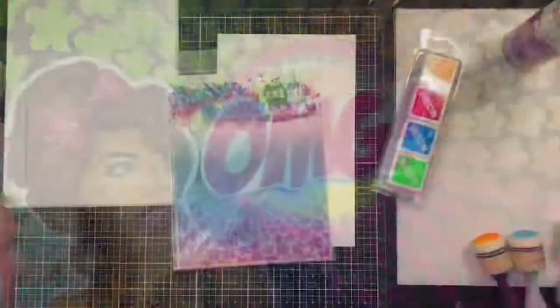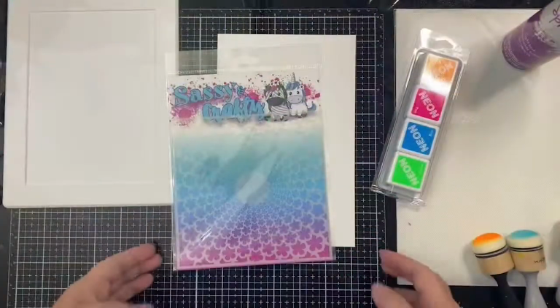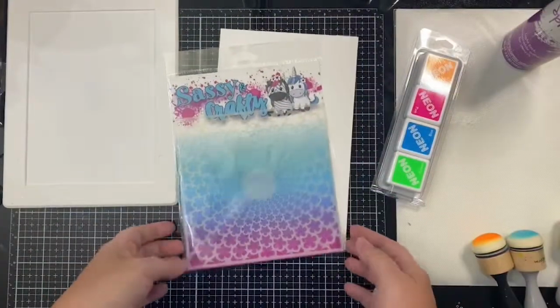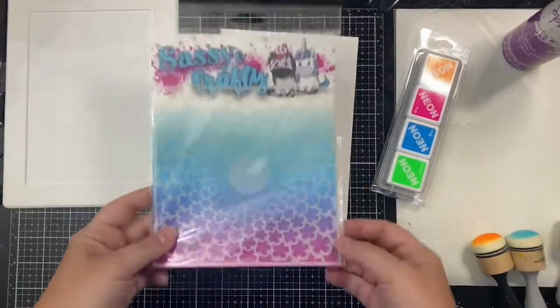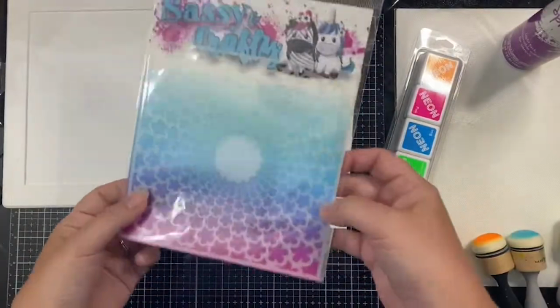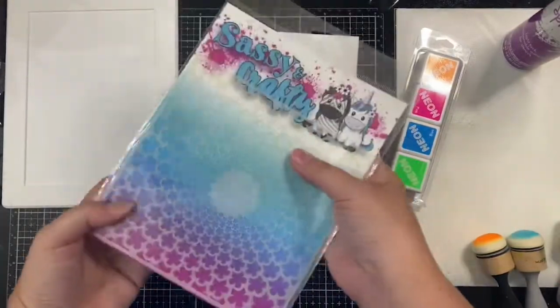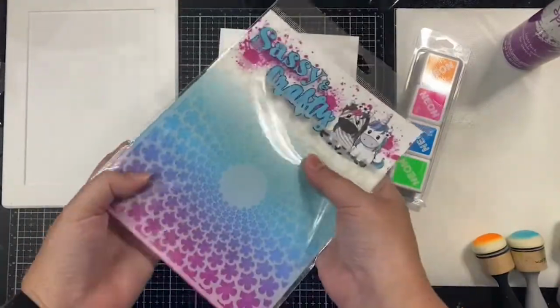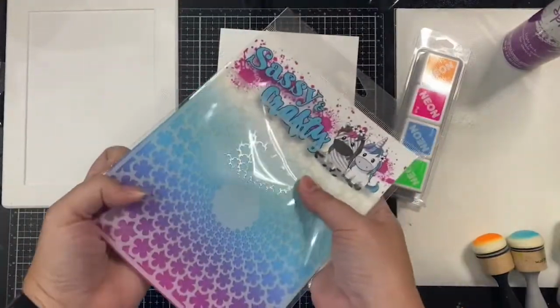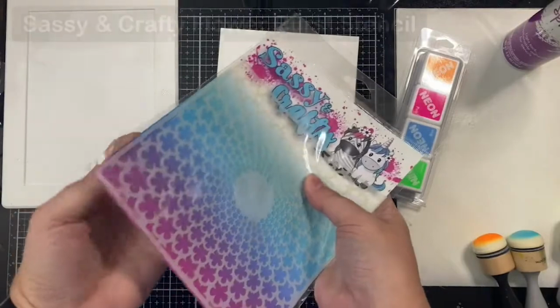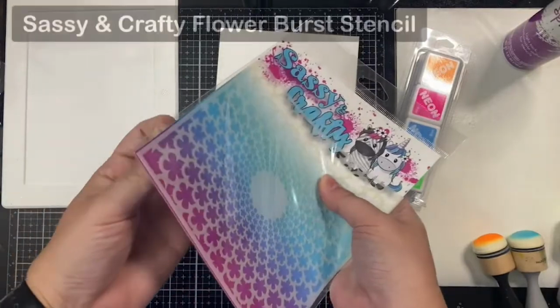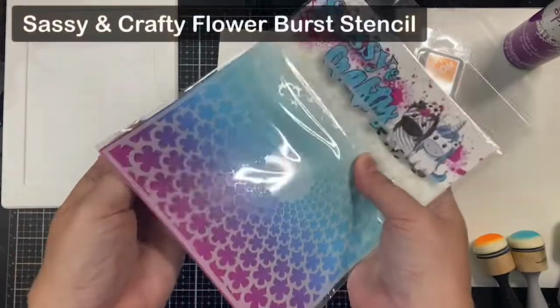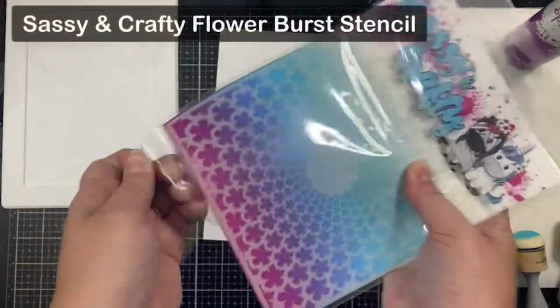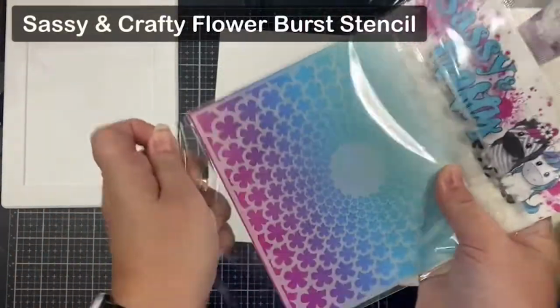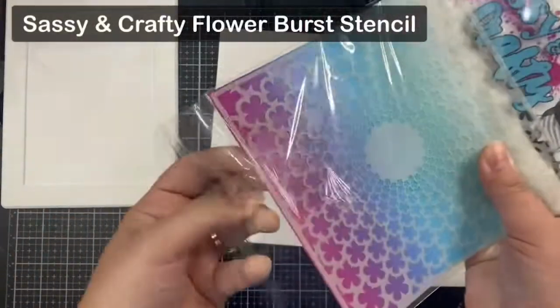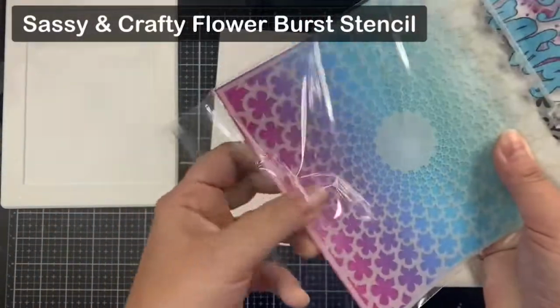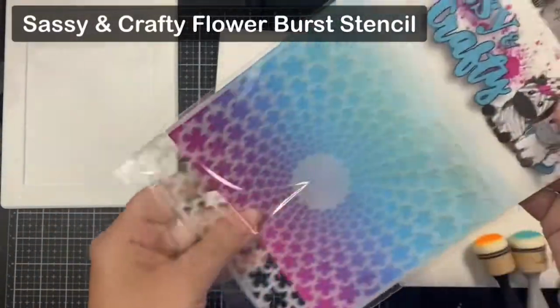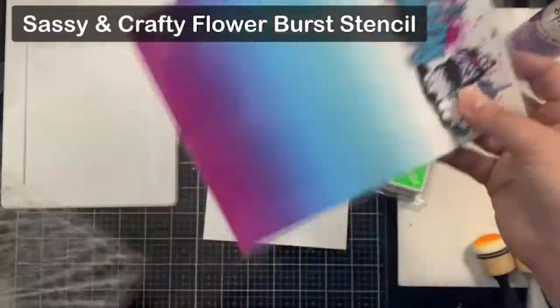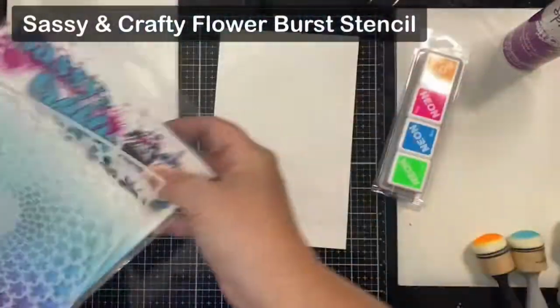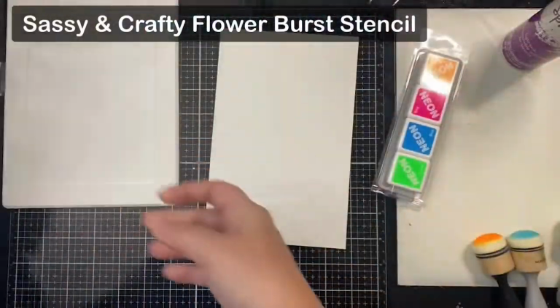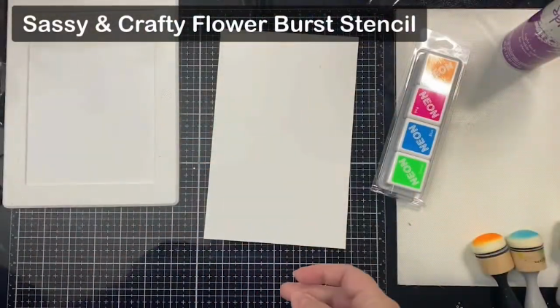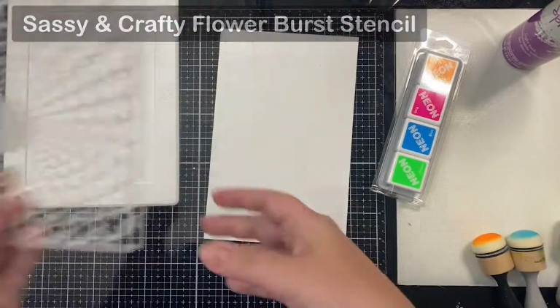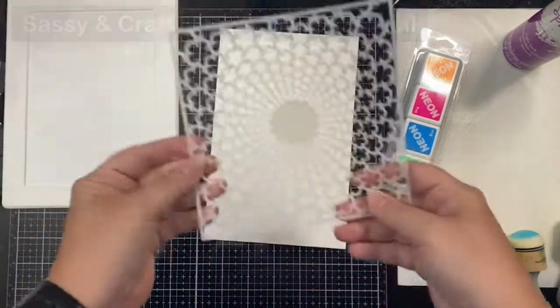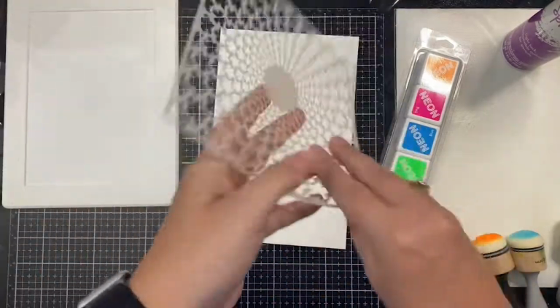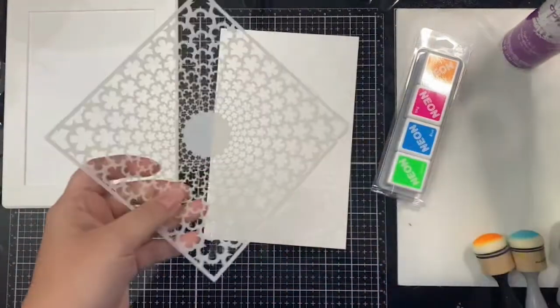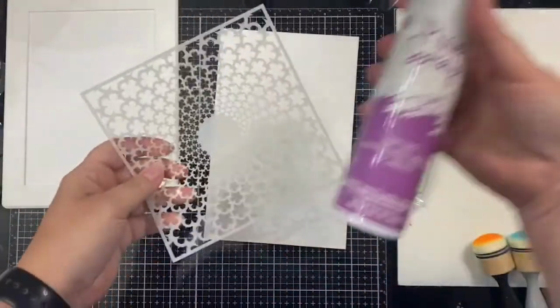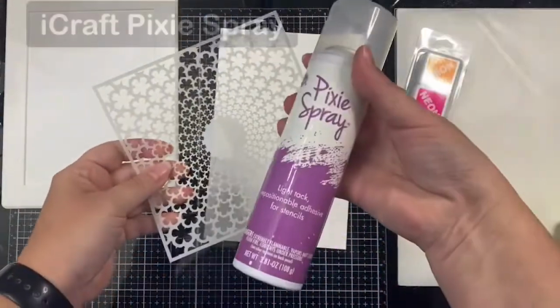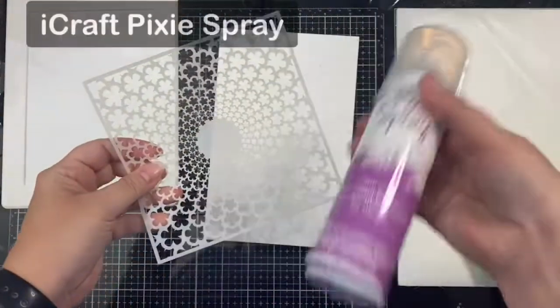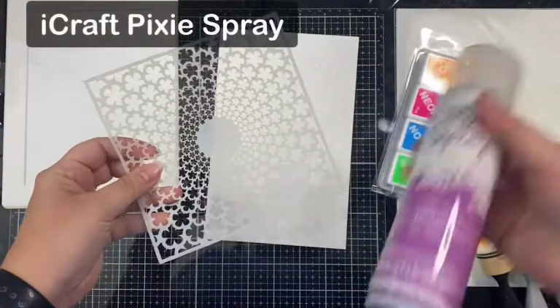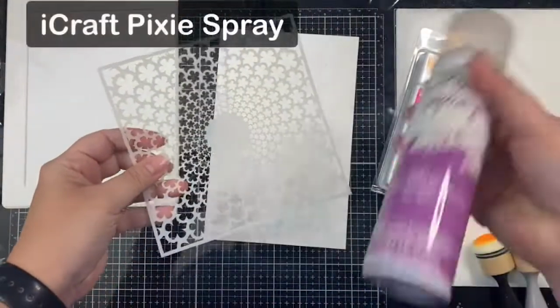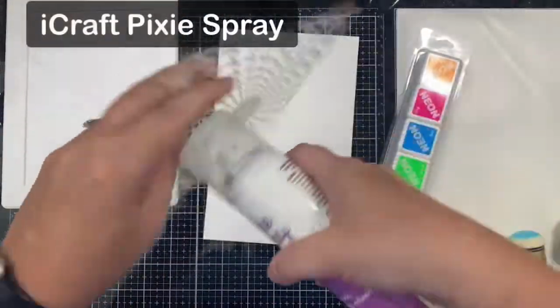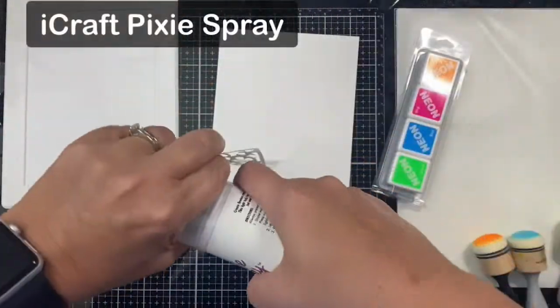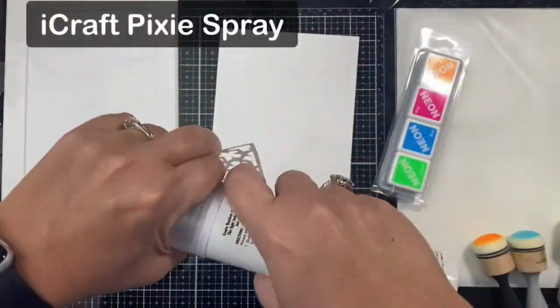Hello everyone, it's Kendra for Sassy and Crafty. Welcome! Today I'm sharing a card I made with the Sassy Girls OMG stamp set and the Flower Burst stencil using a trapped inking embossed resist technique.